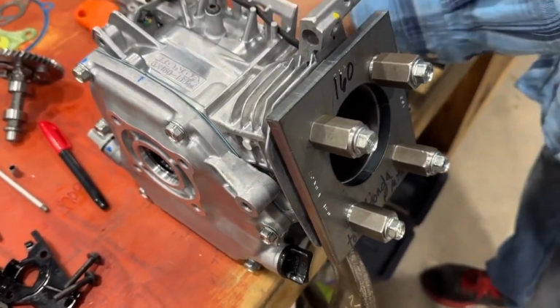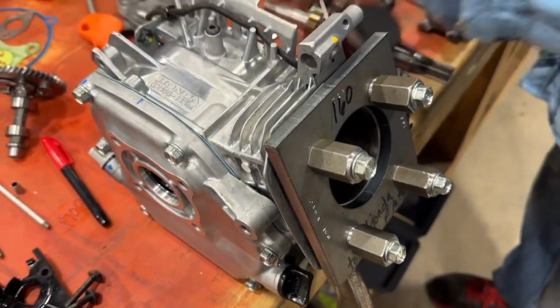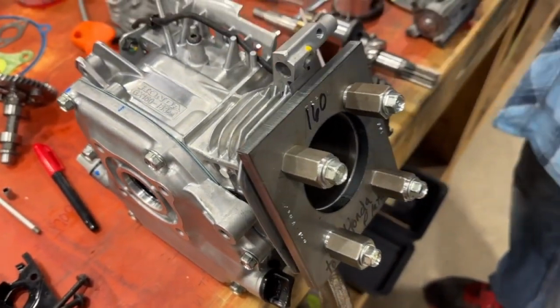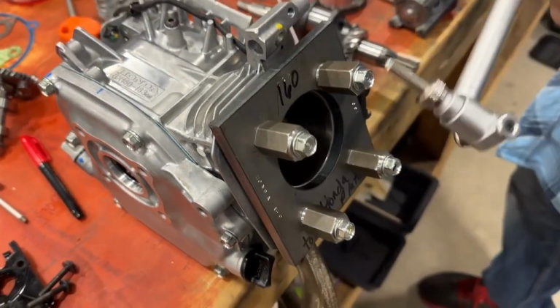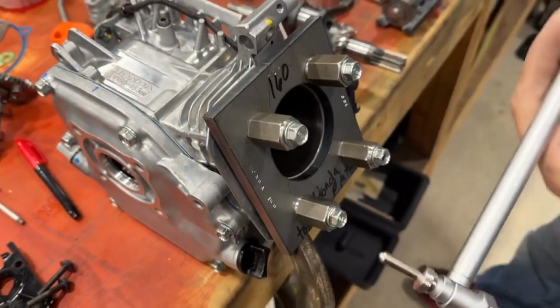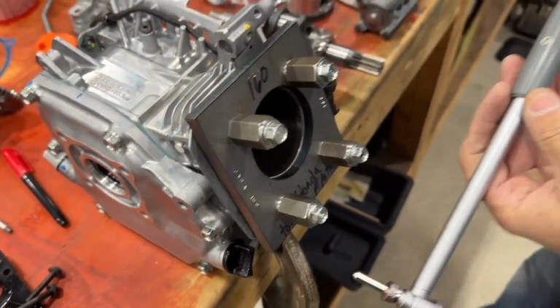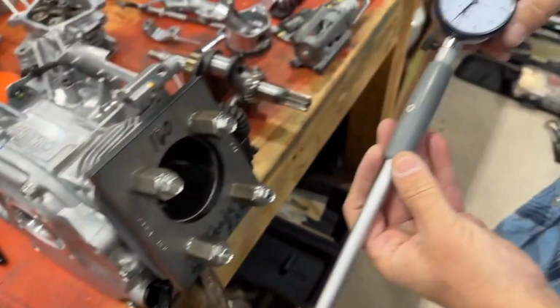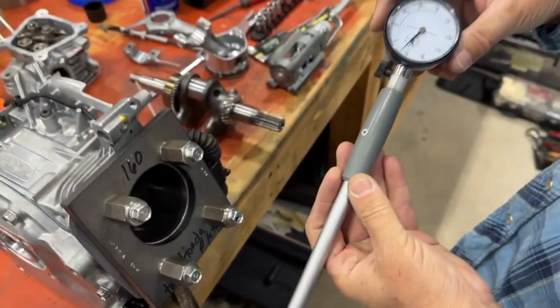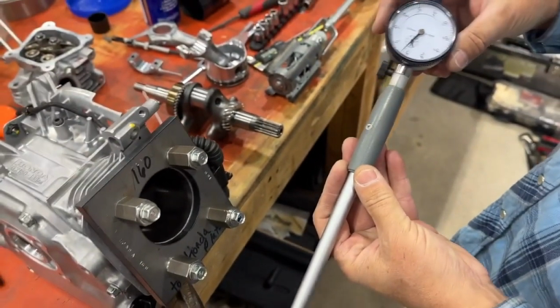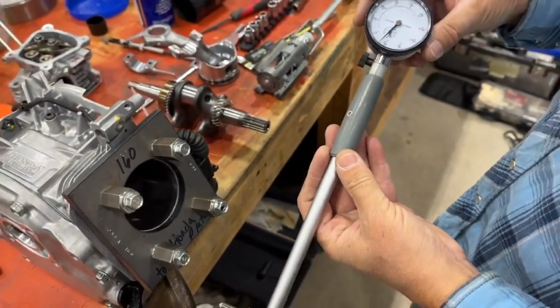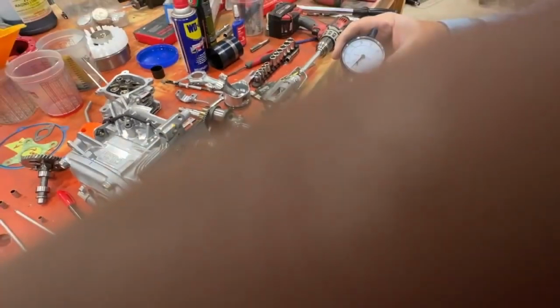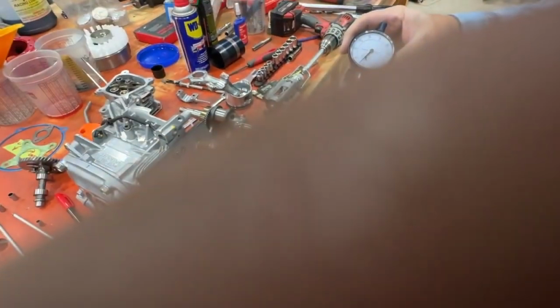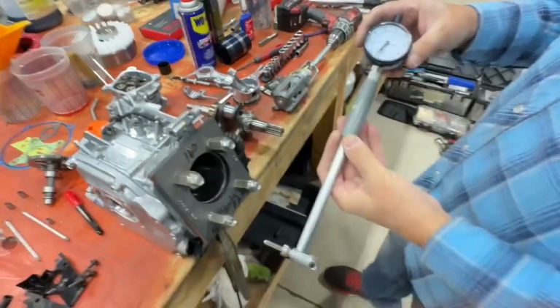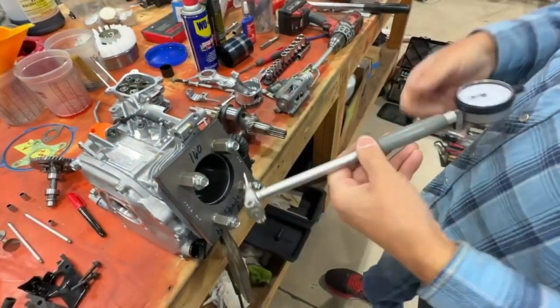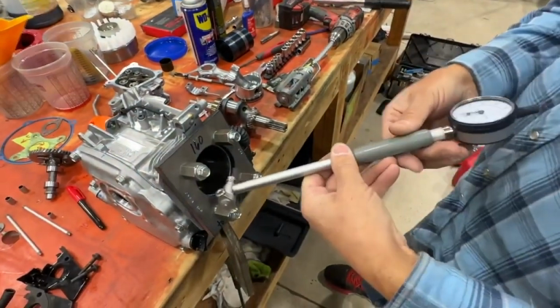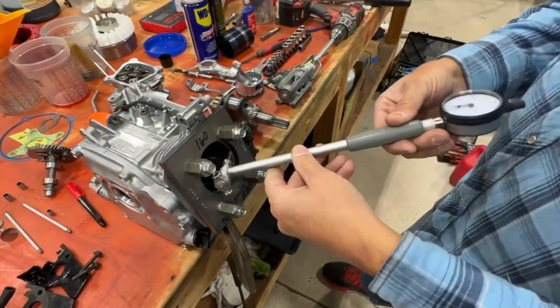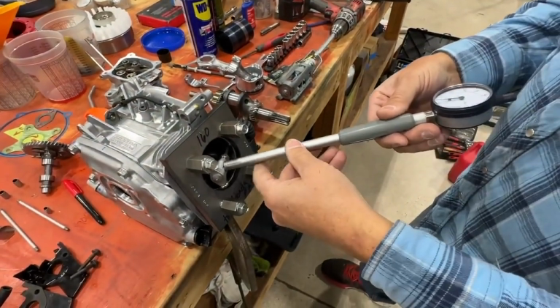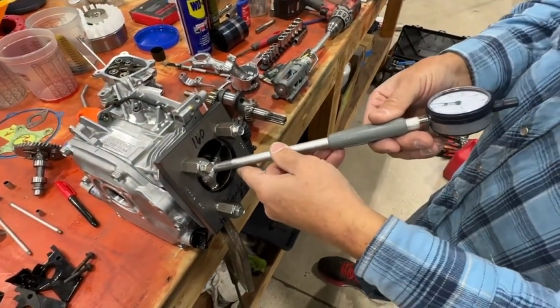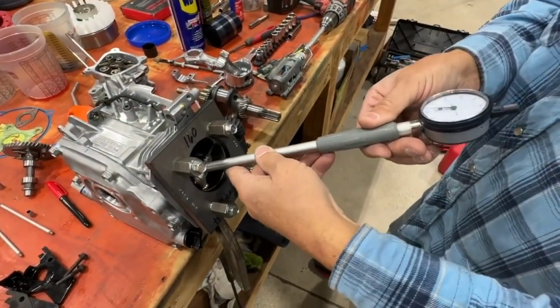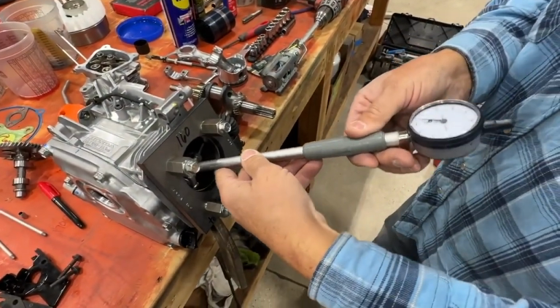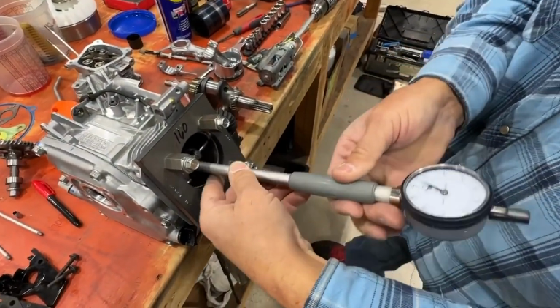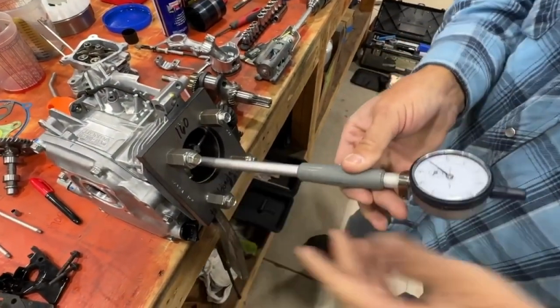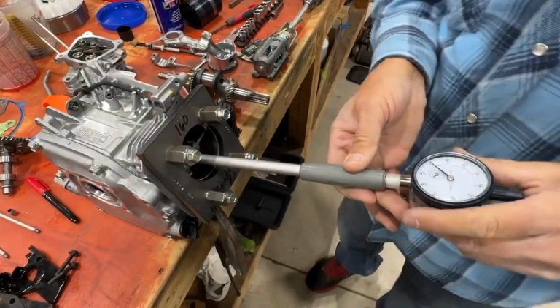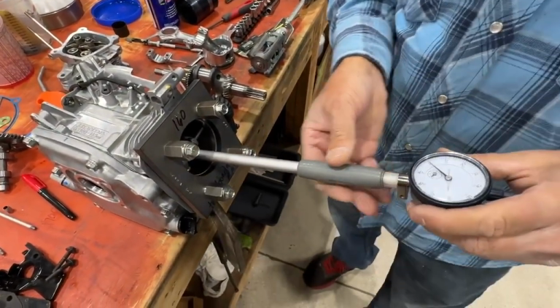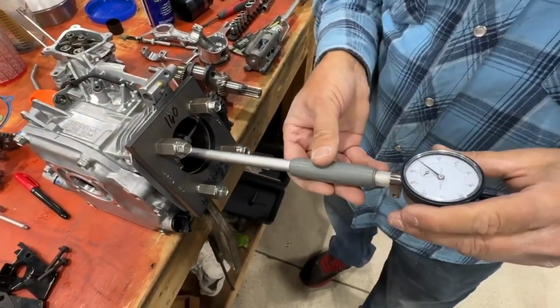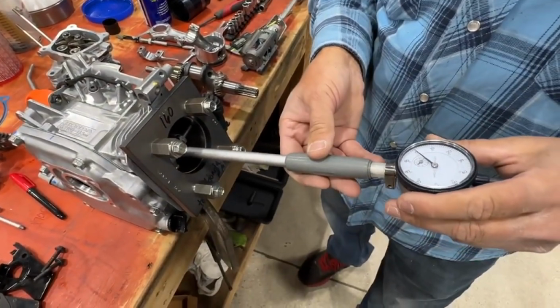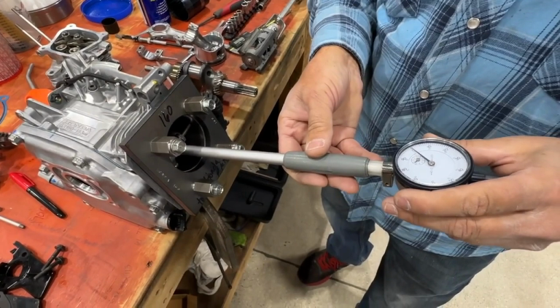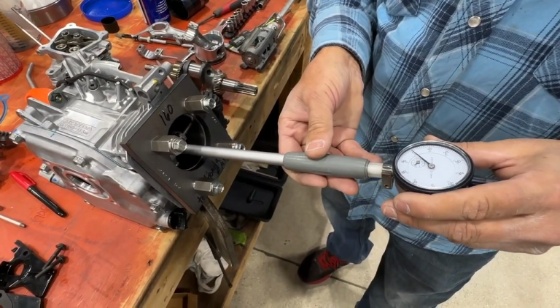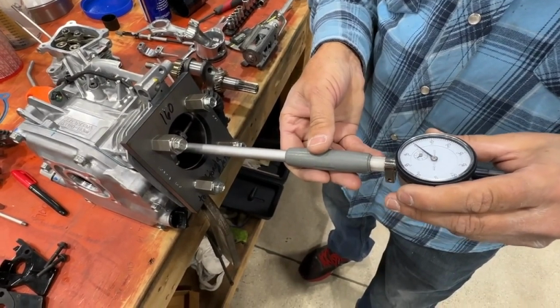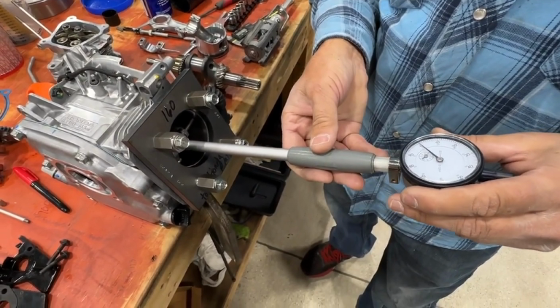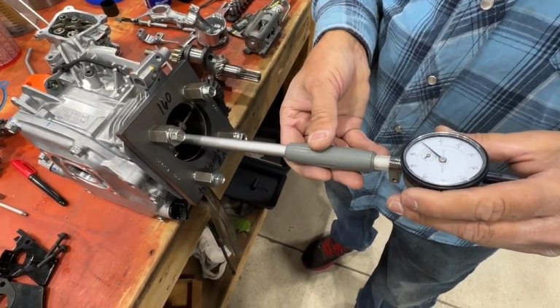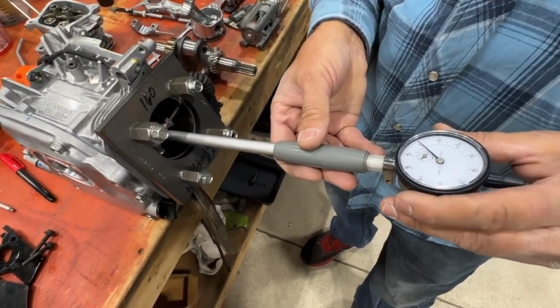But the proper way to measure it is with this bore gauge. And if we stick the bore gauge in the bore, you've got to rock it back and forth until you get zero.